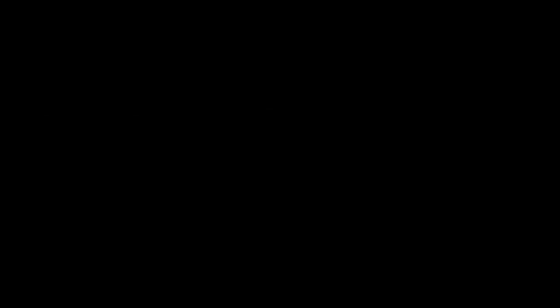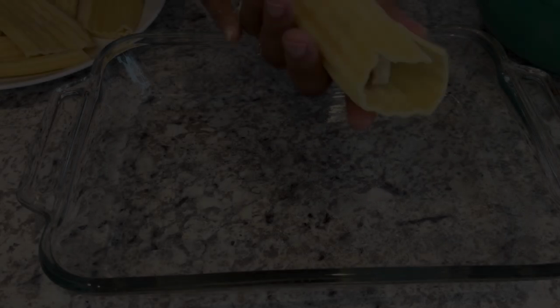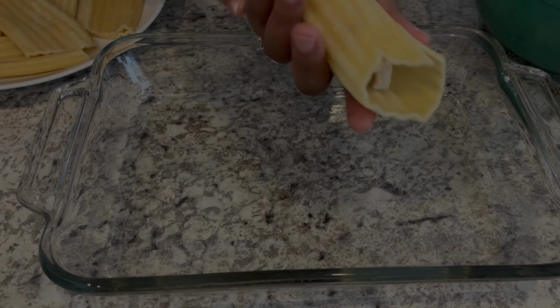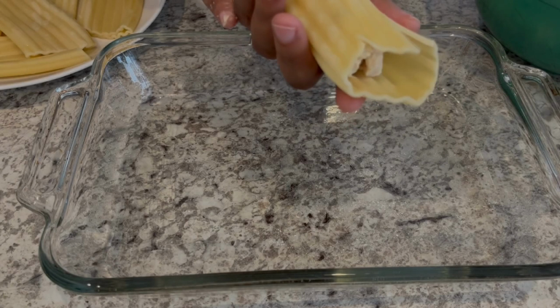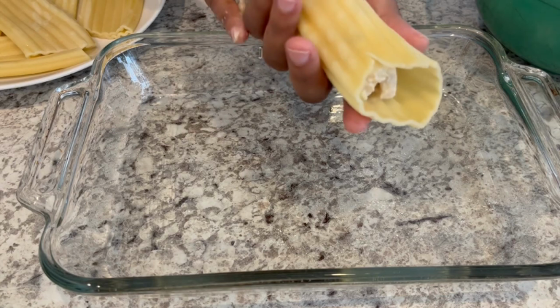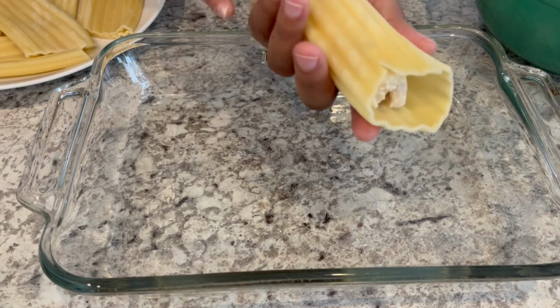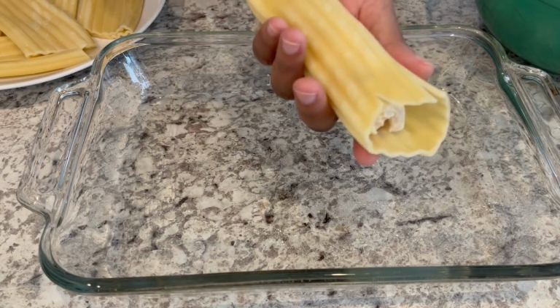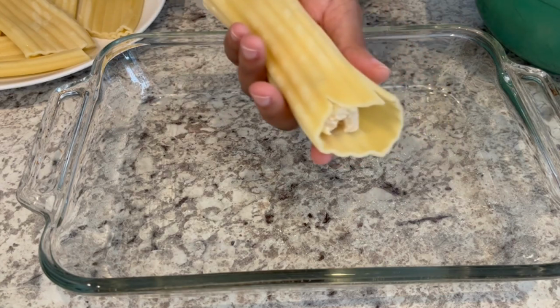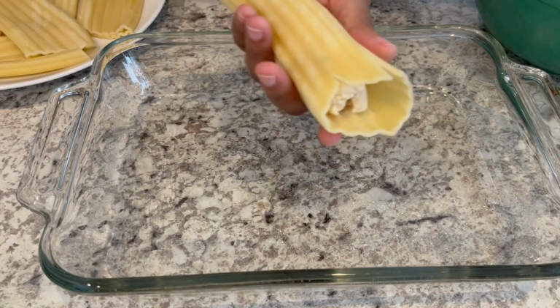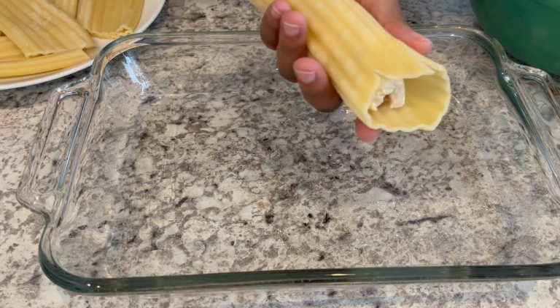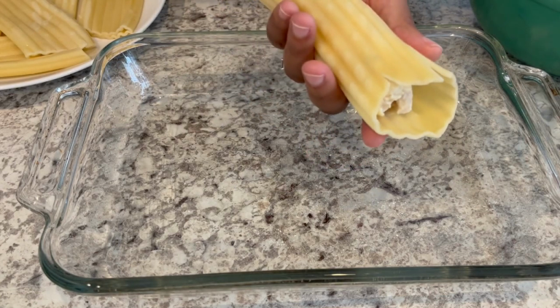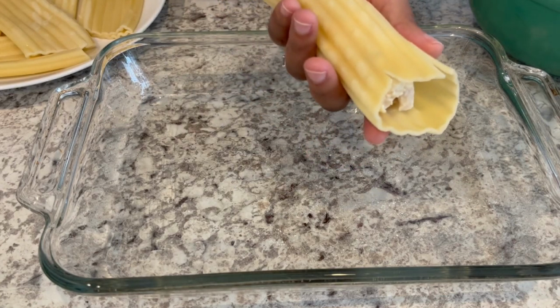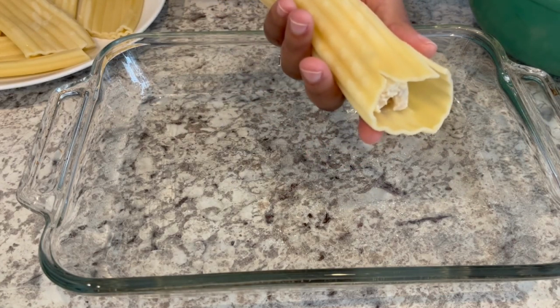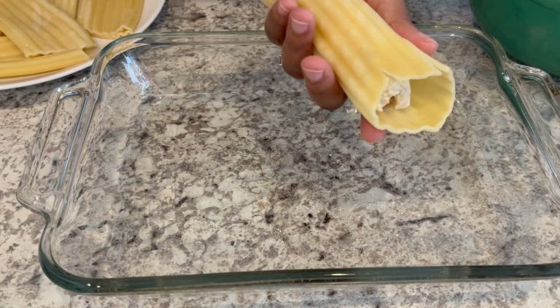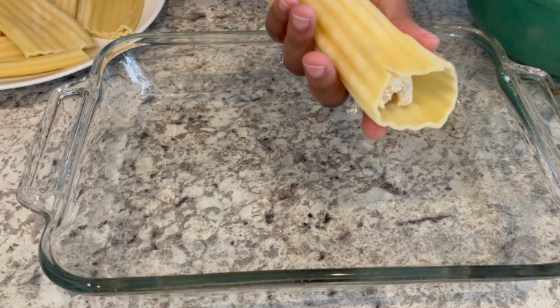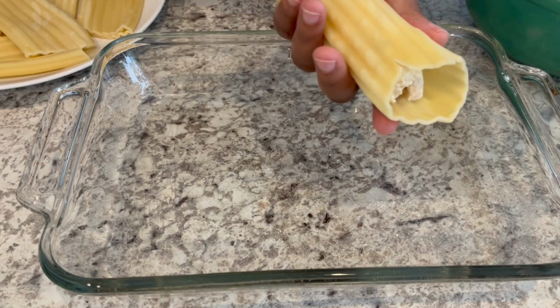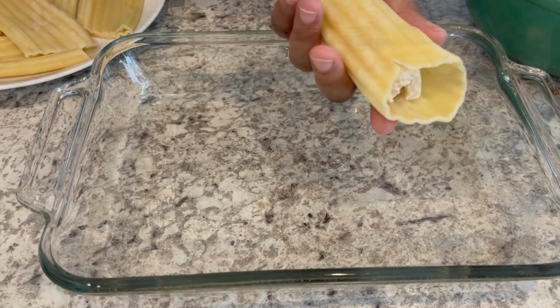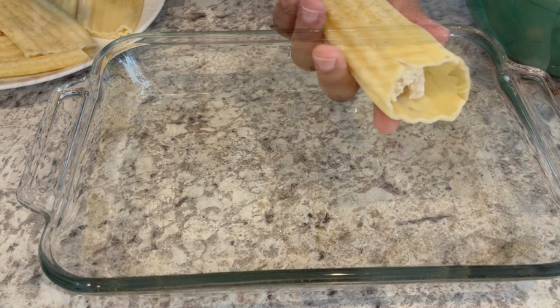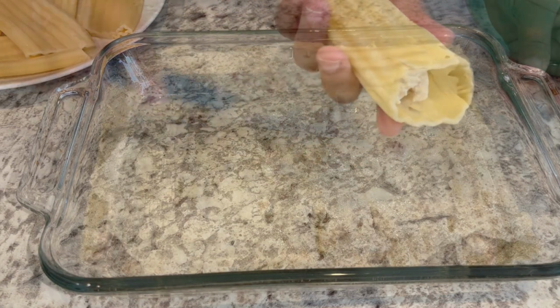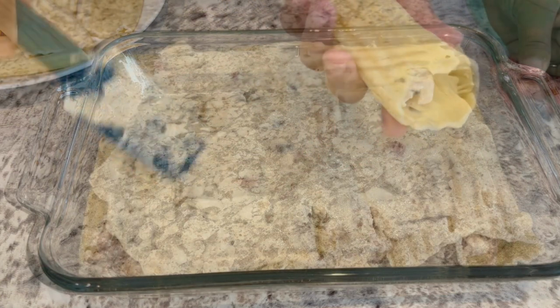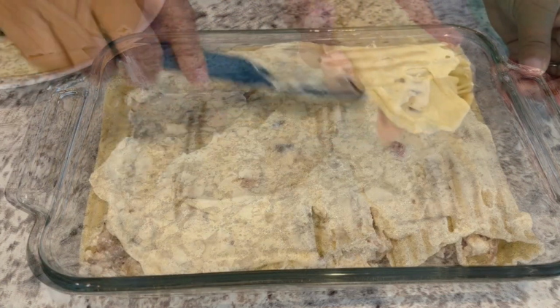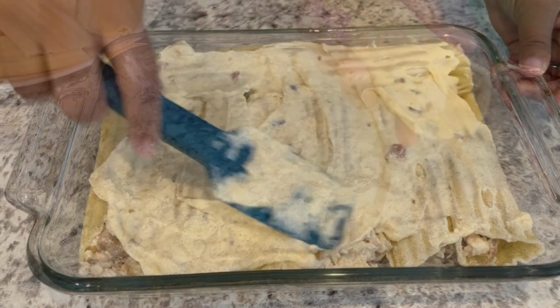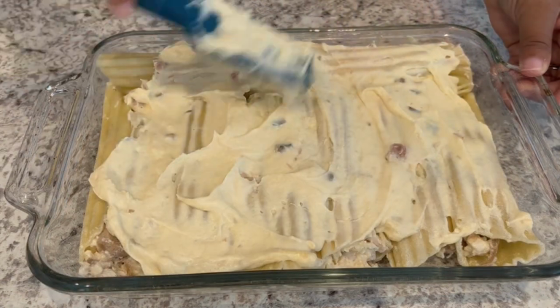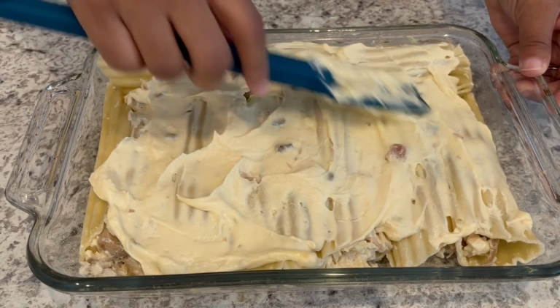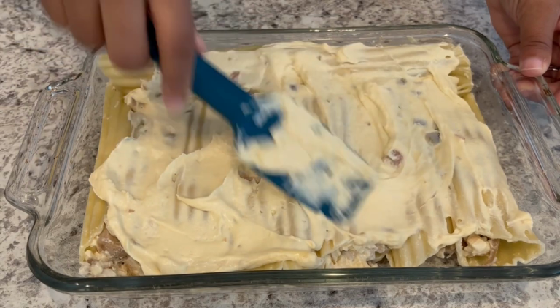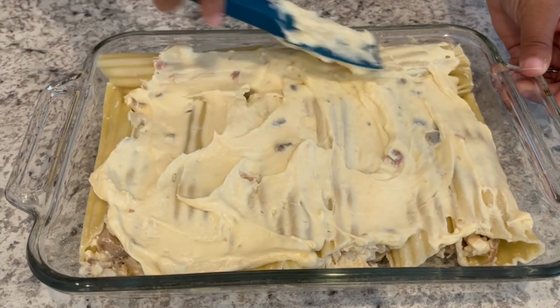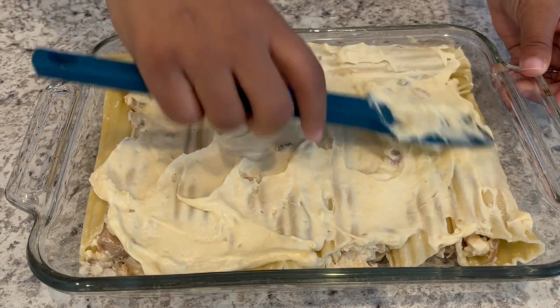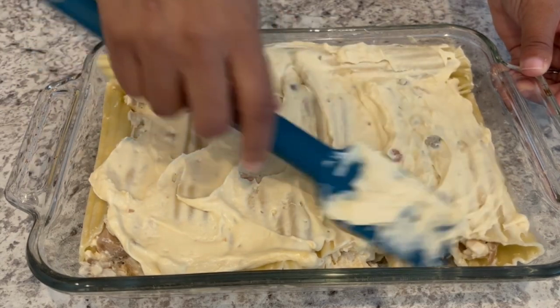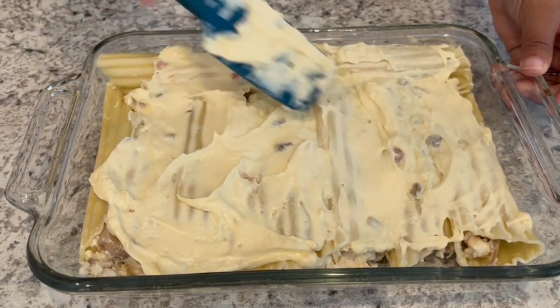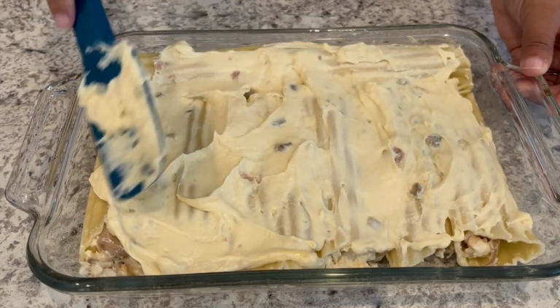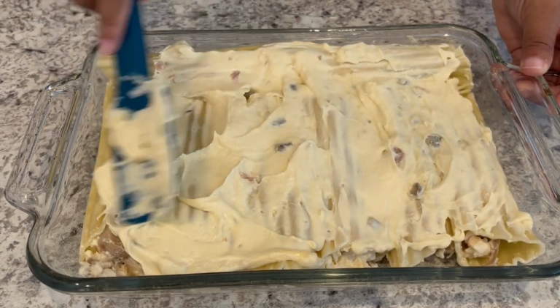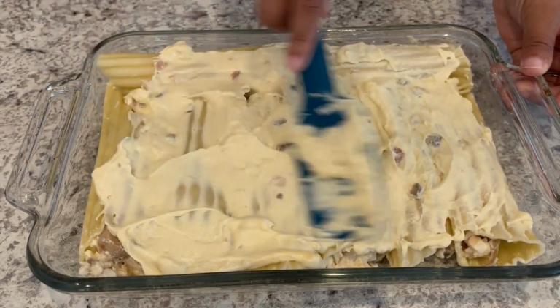Hi, my name is Andrea with Foodimentary Adventures in Food. Today I'm sharing a simple and tasty recipe for chicken manicotti.